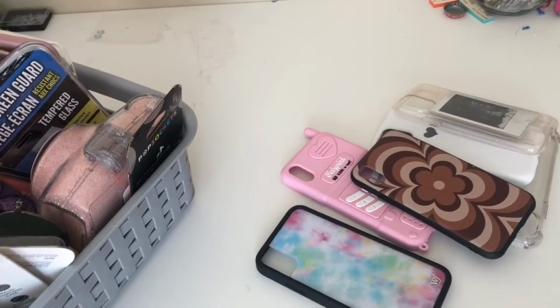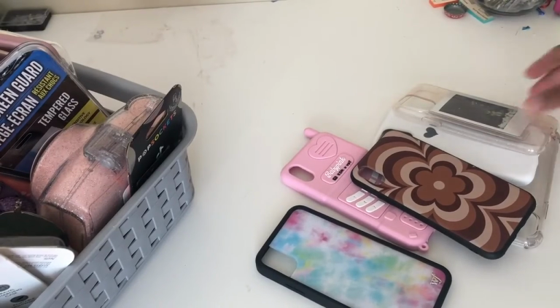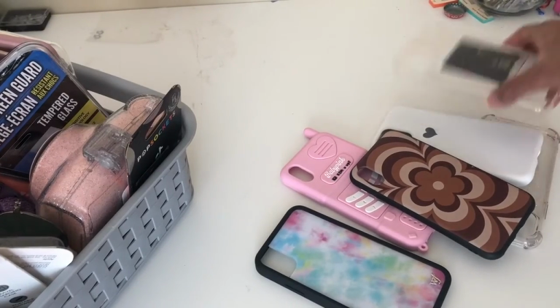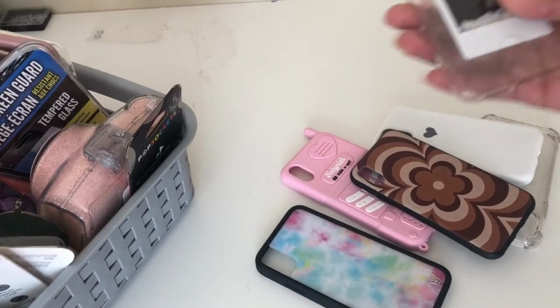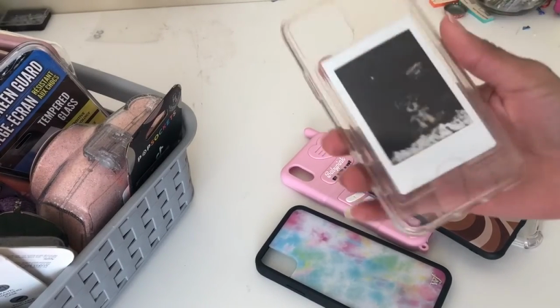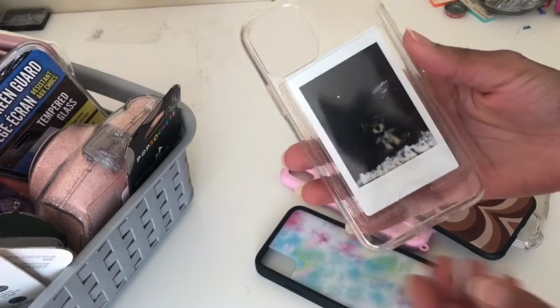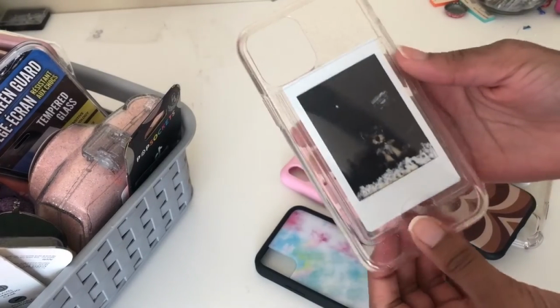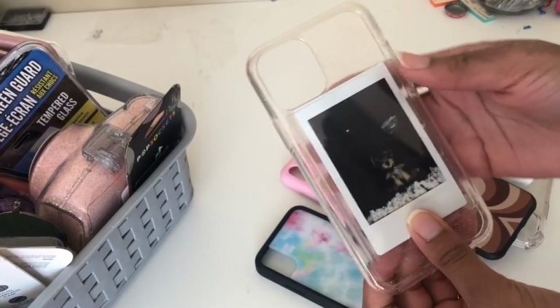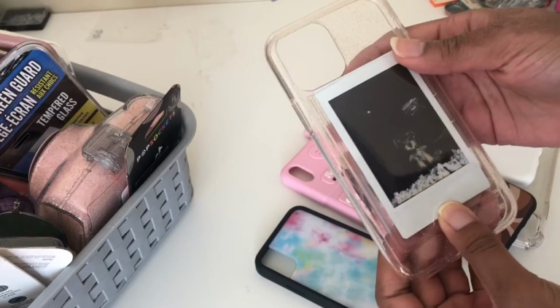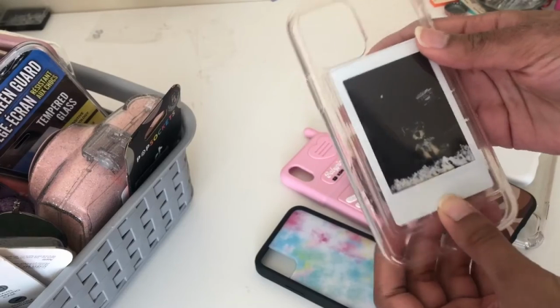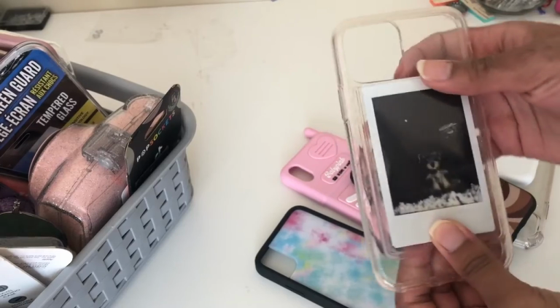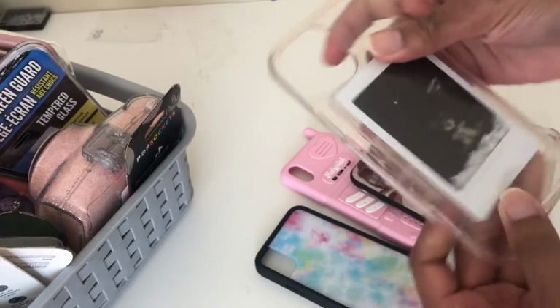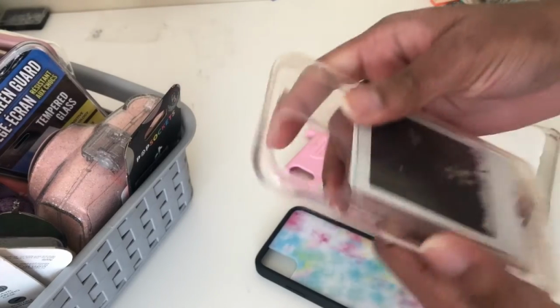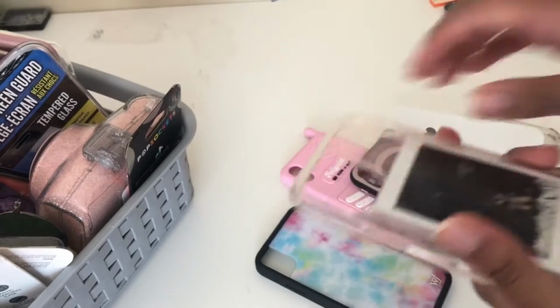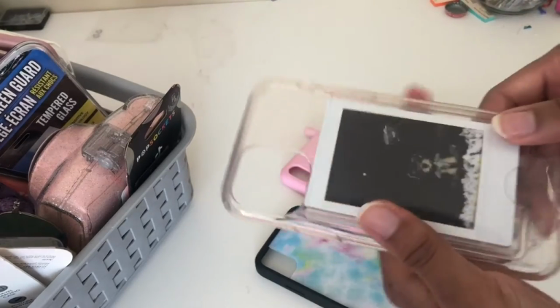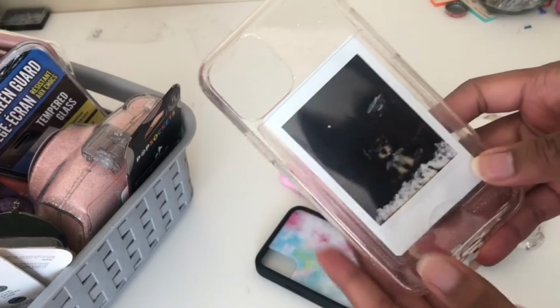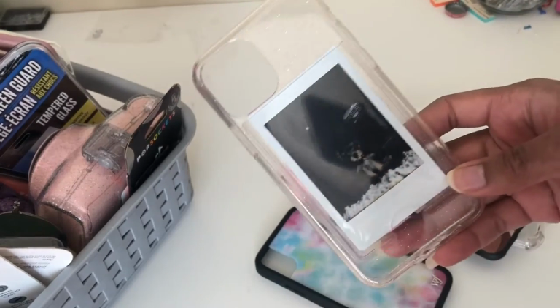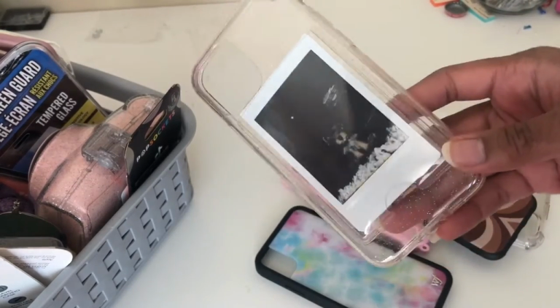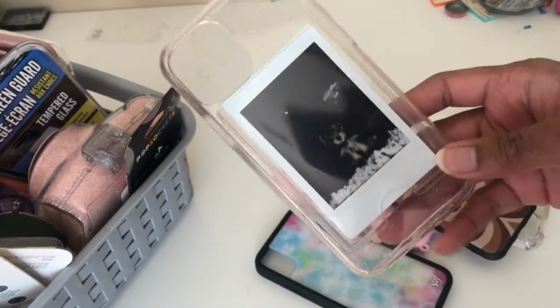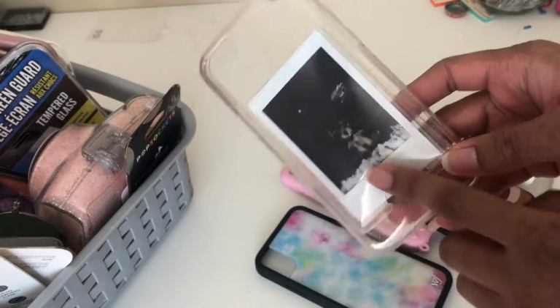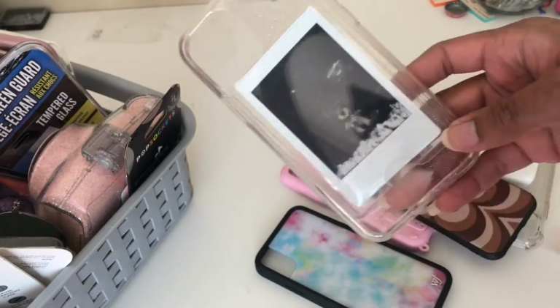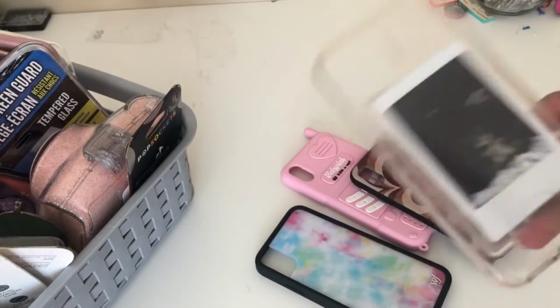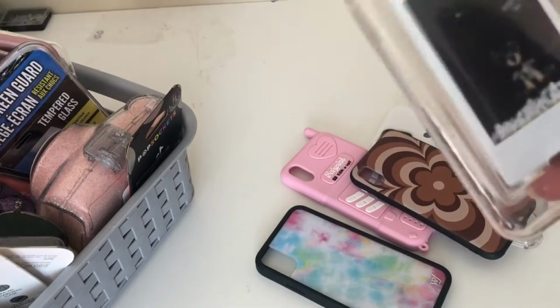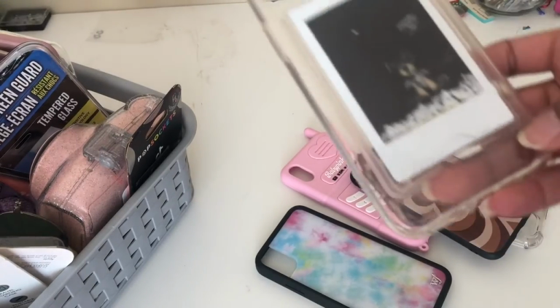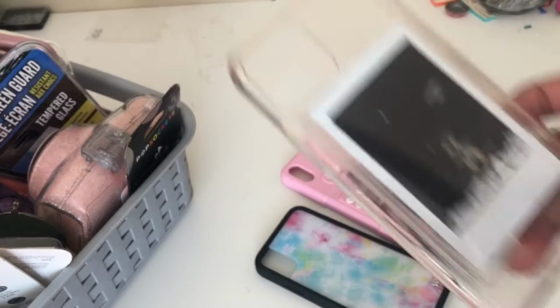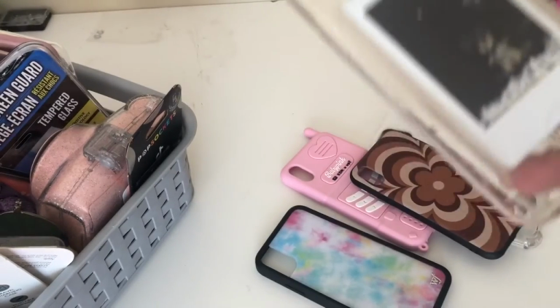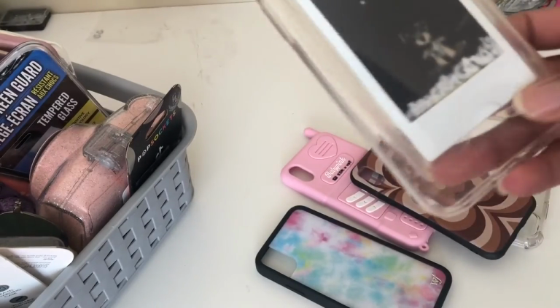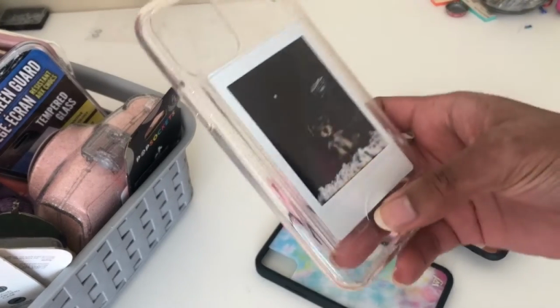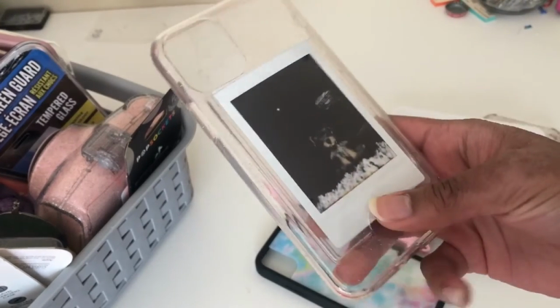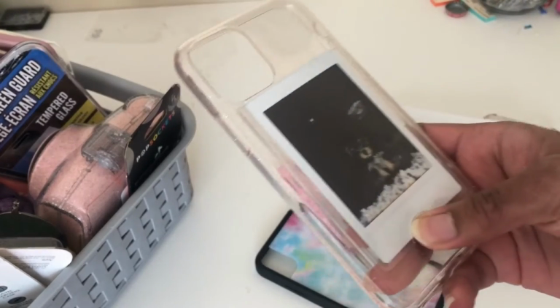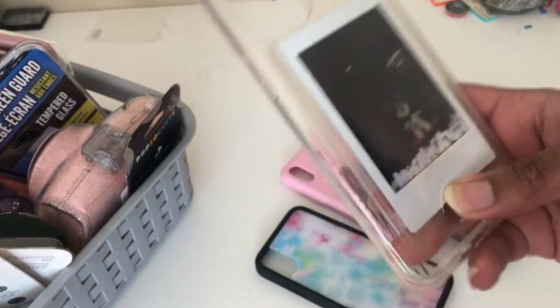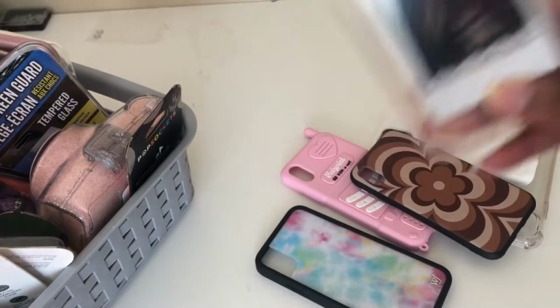I'm going to show you guys what I have right here. I actually got this case from Claire's and you can slide your own polaroid in it. It's just a clear glitter case with the polaroid in there.